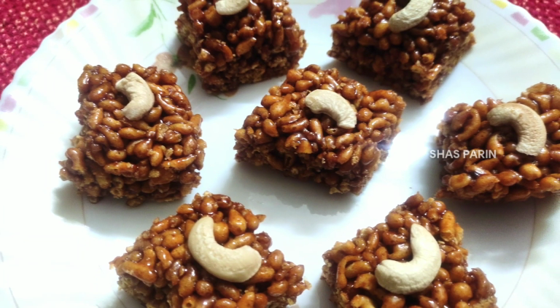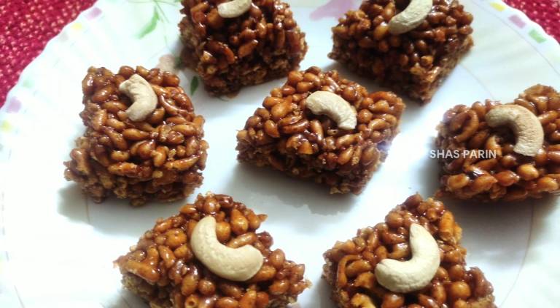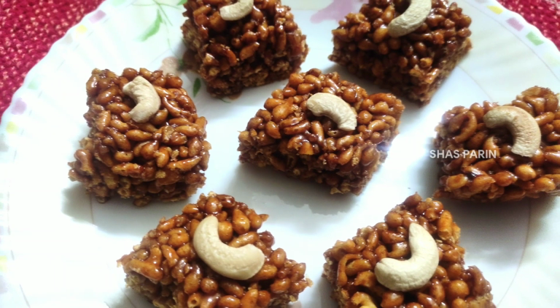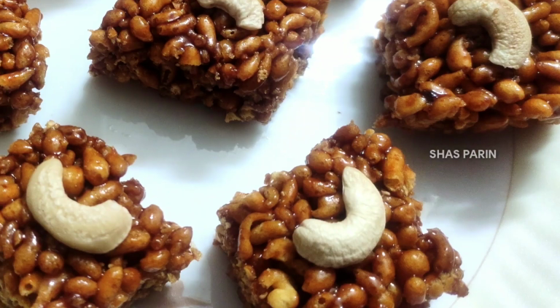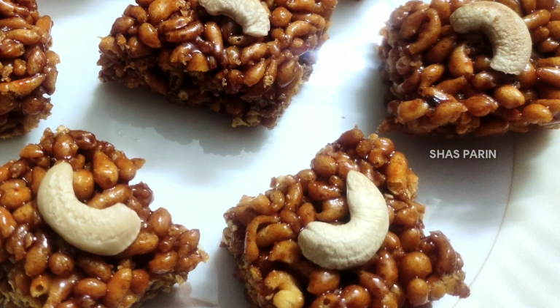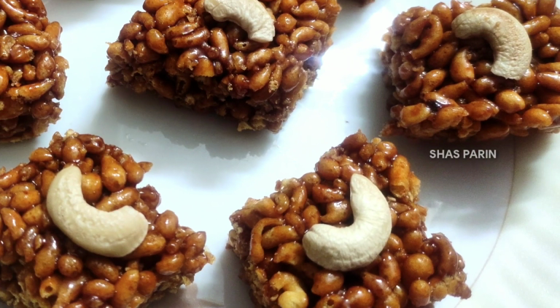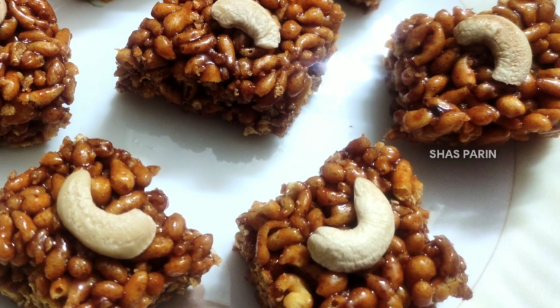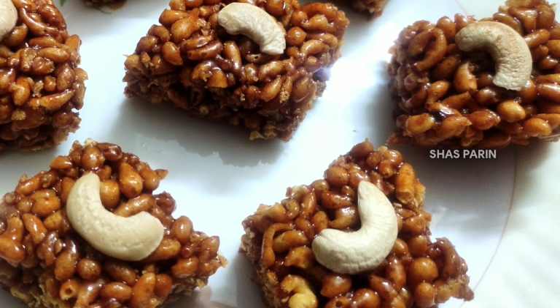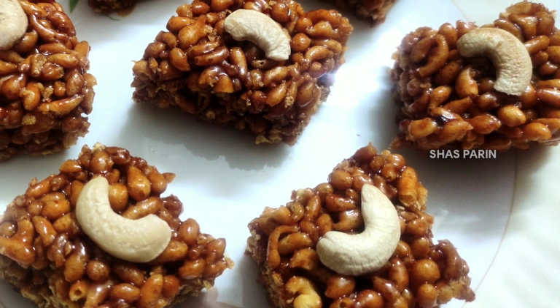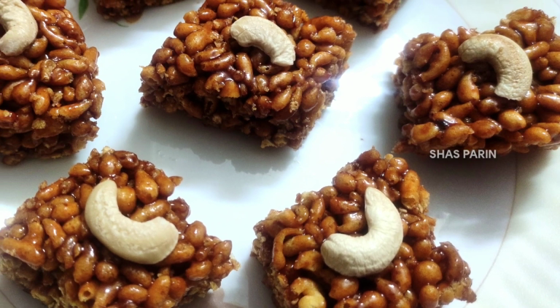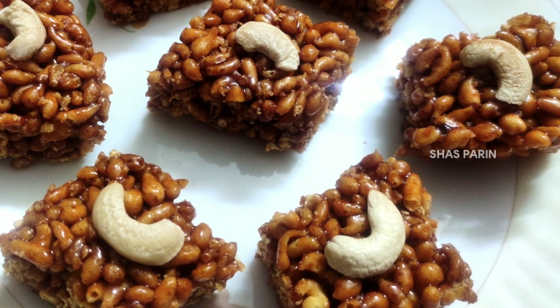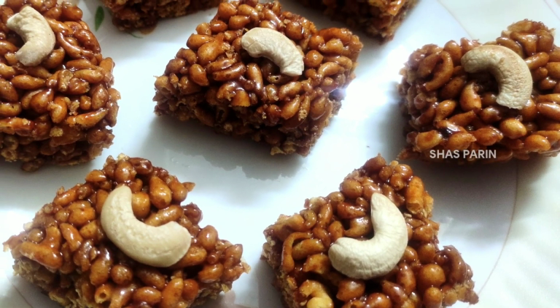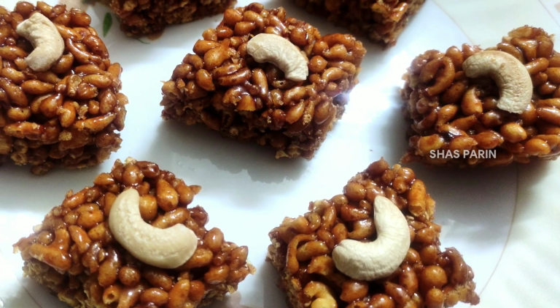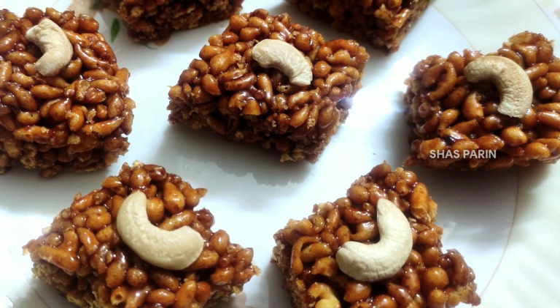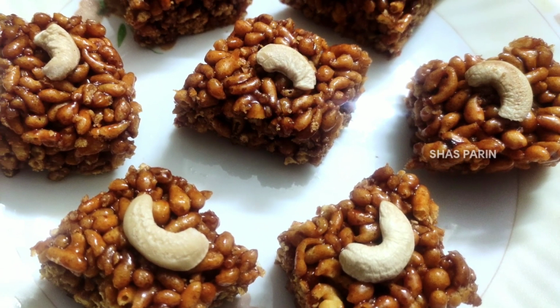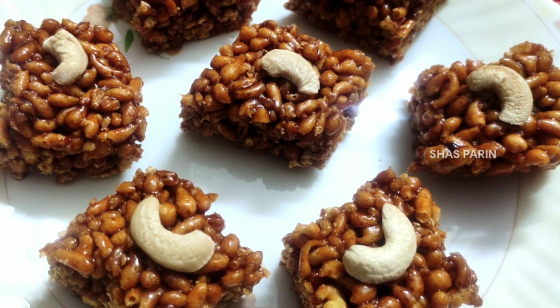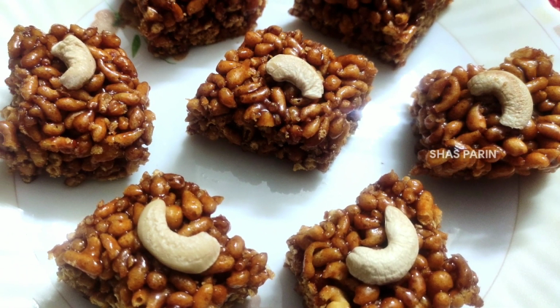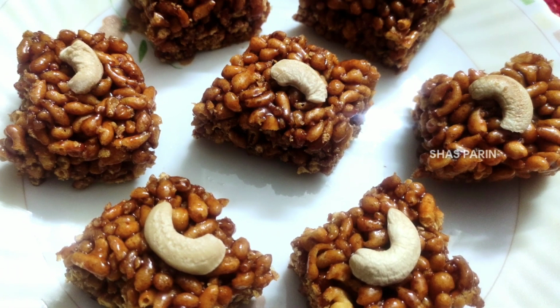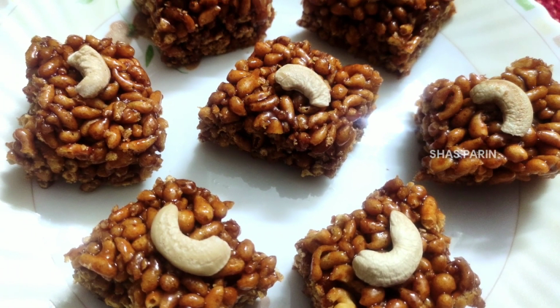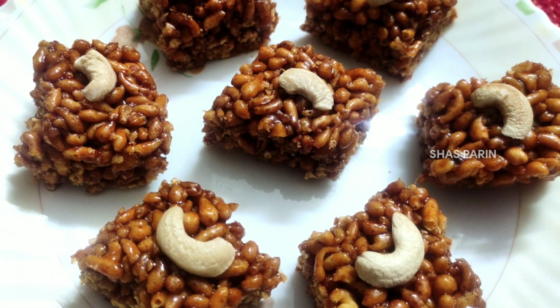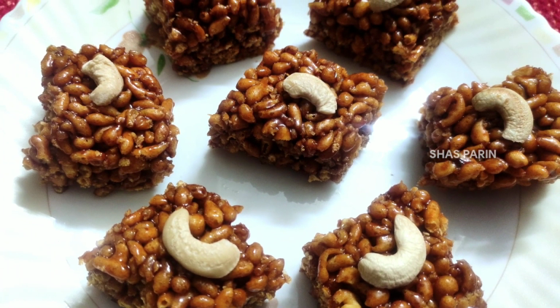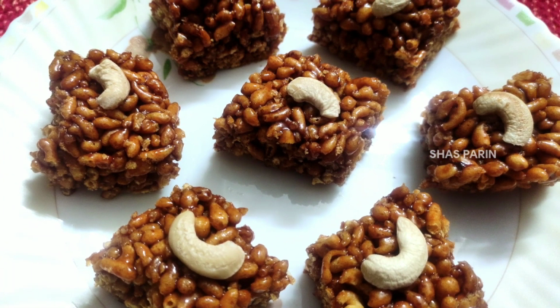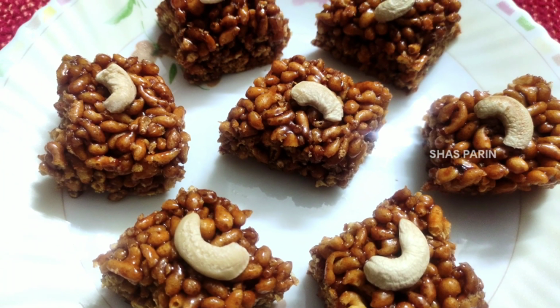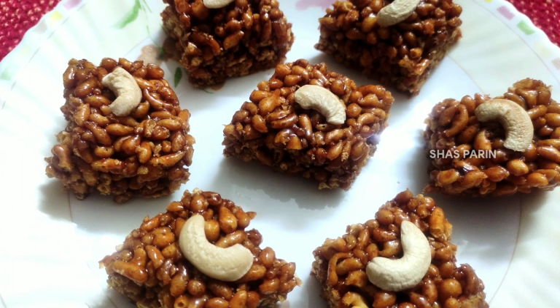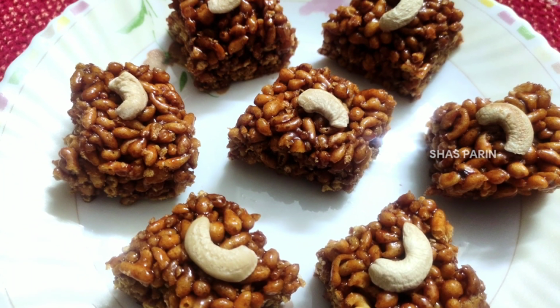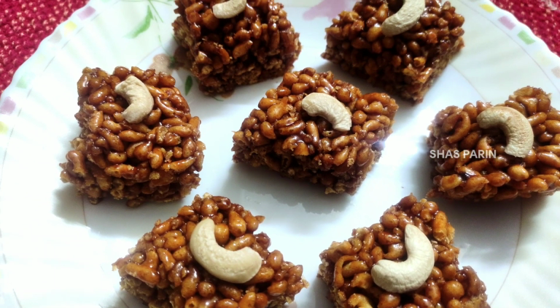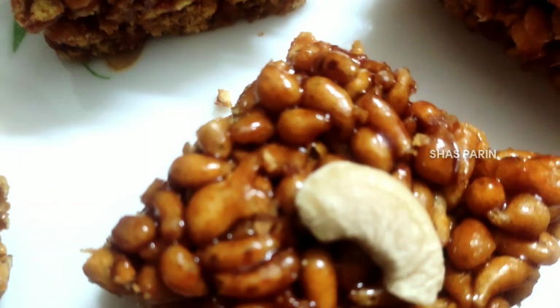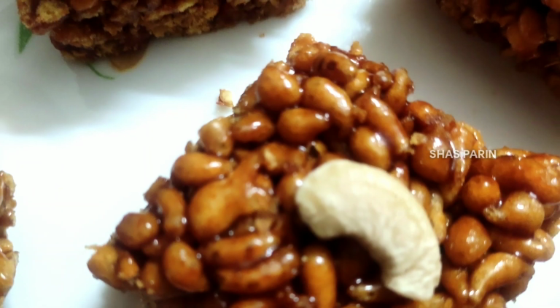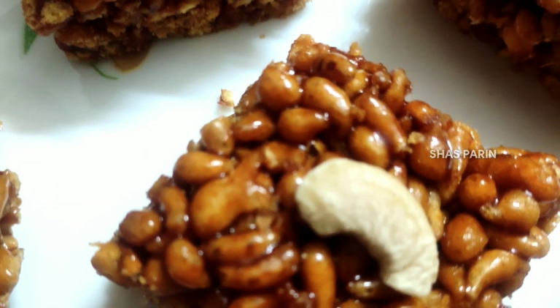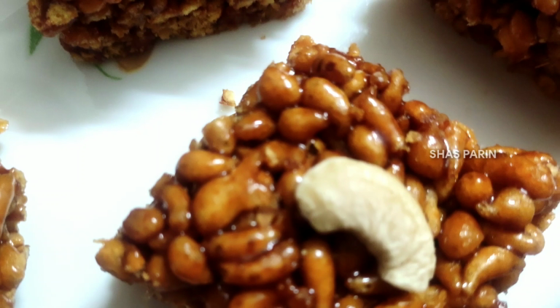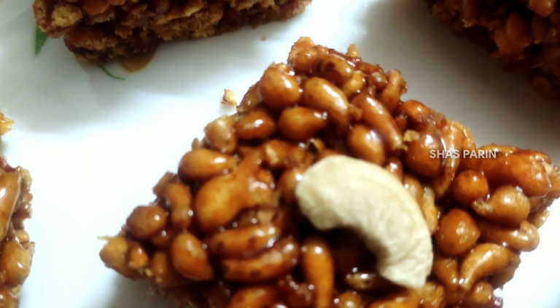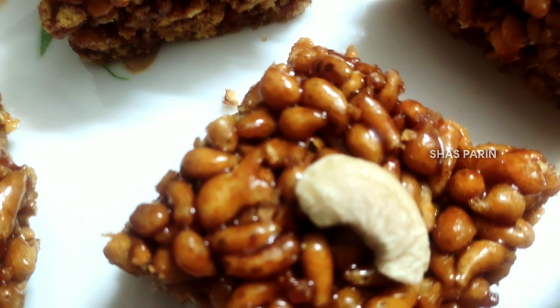If you want to try this dish, please try it and let me know in the comment section. Thank you.